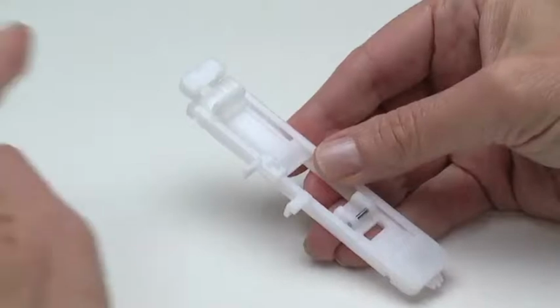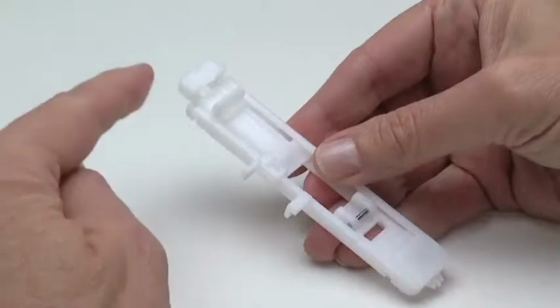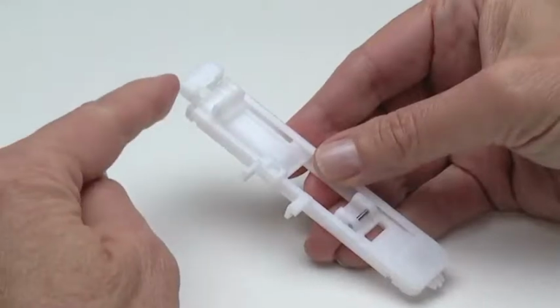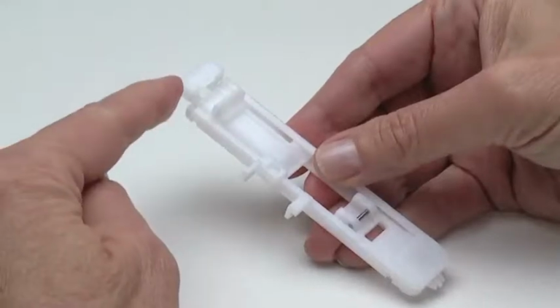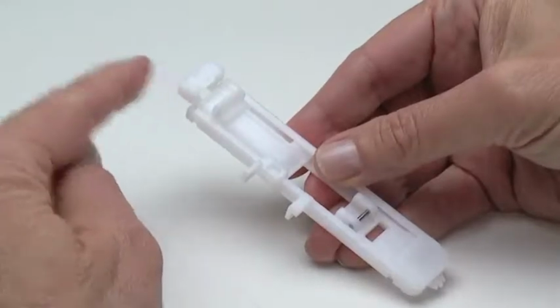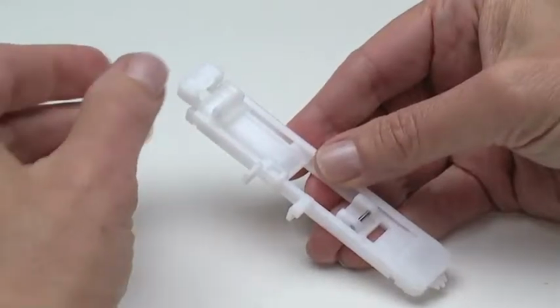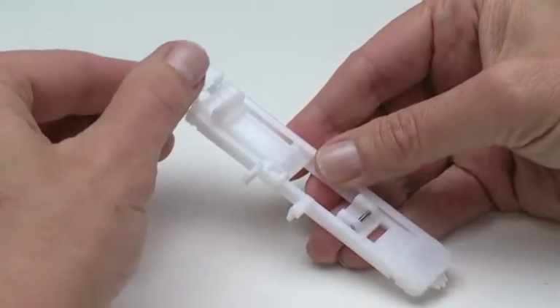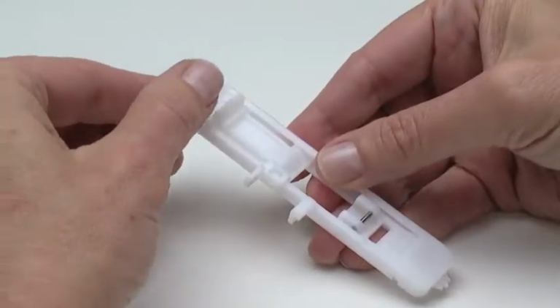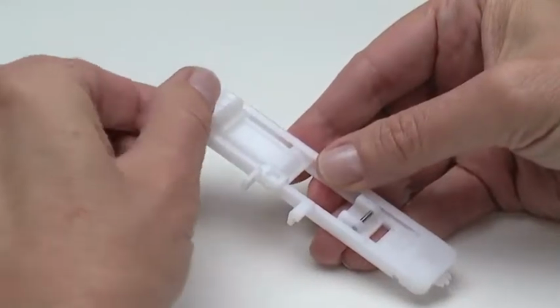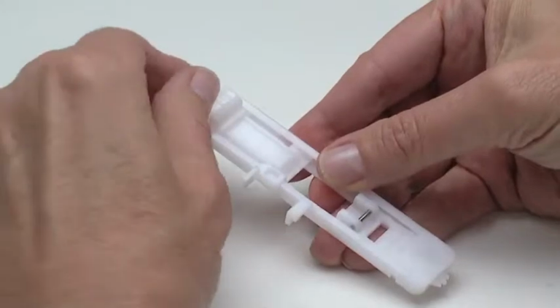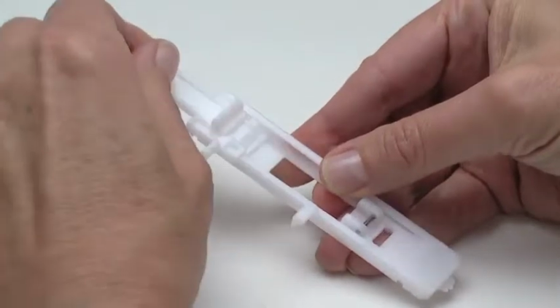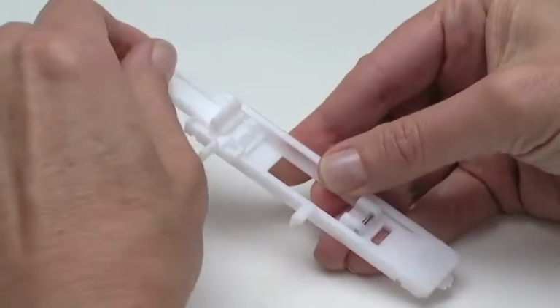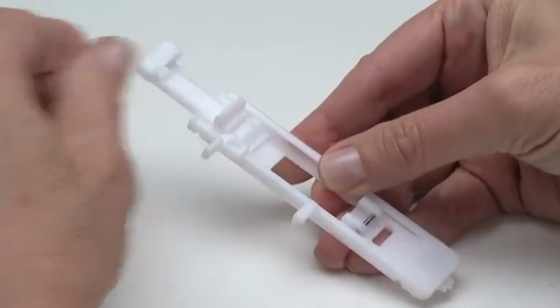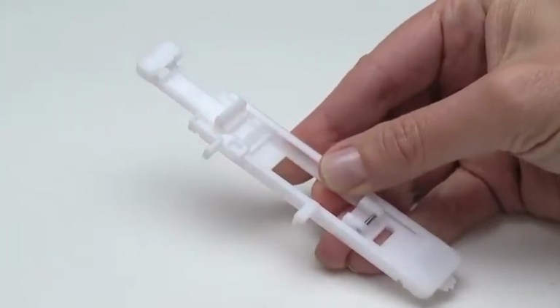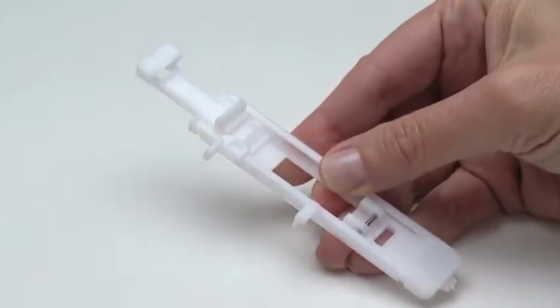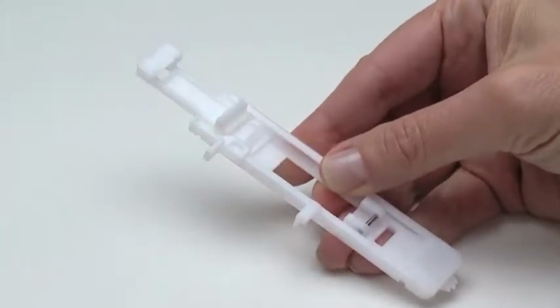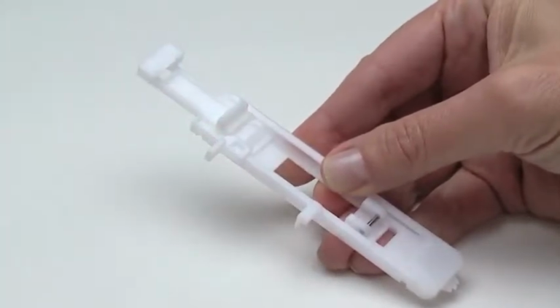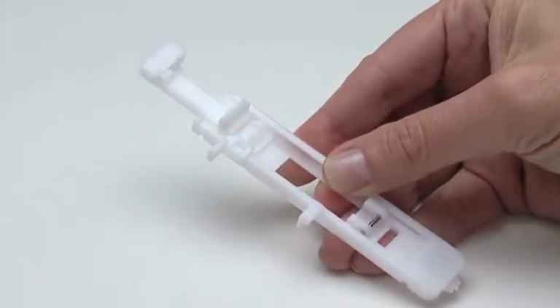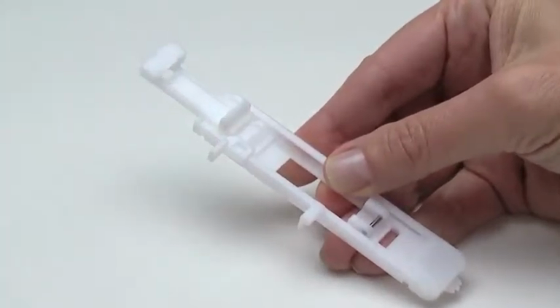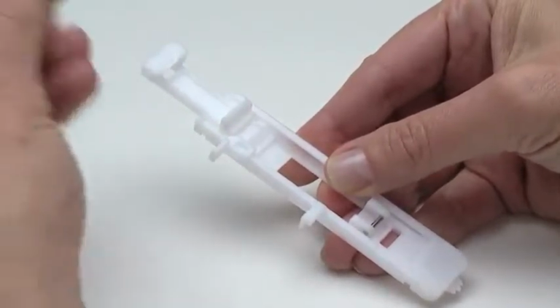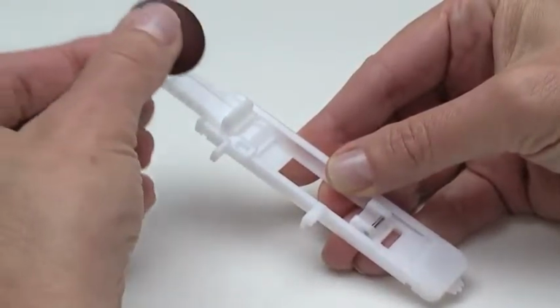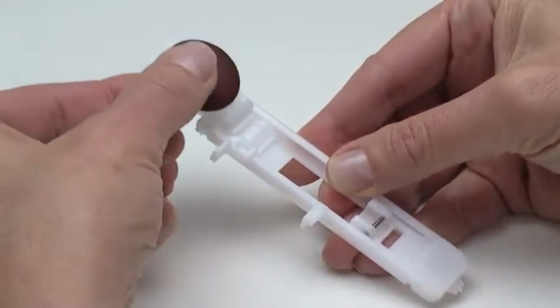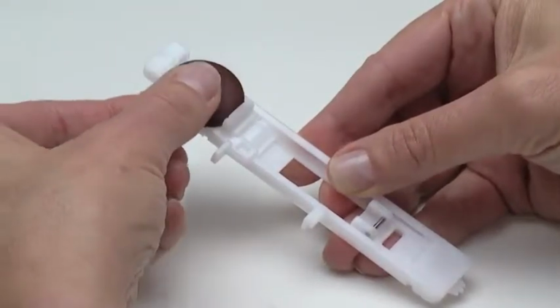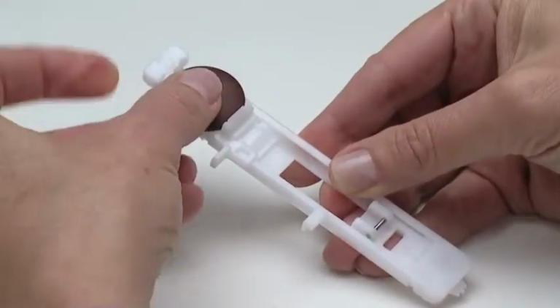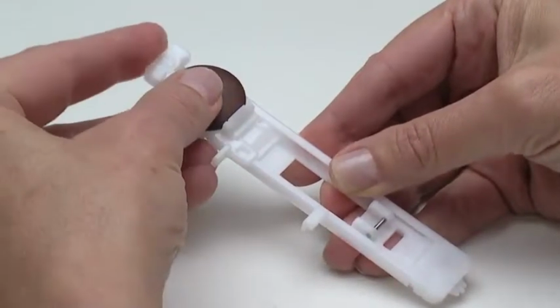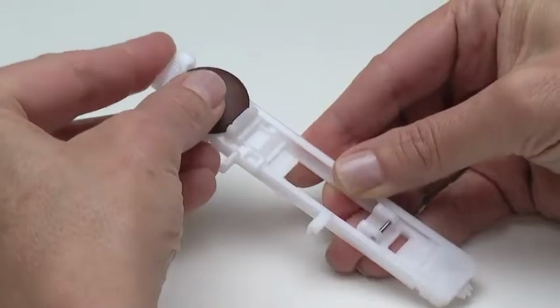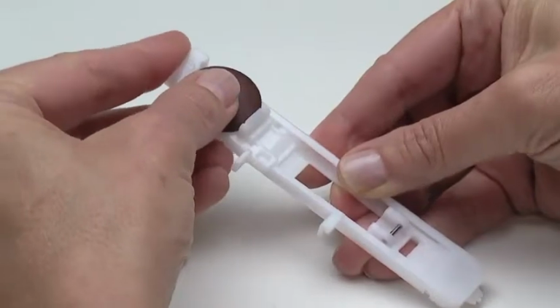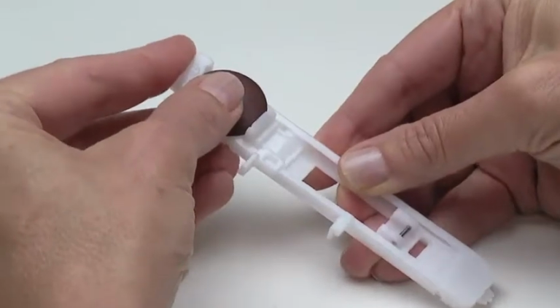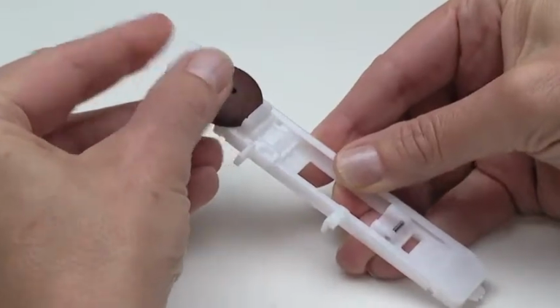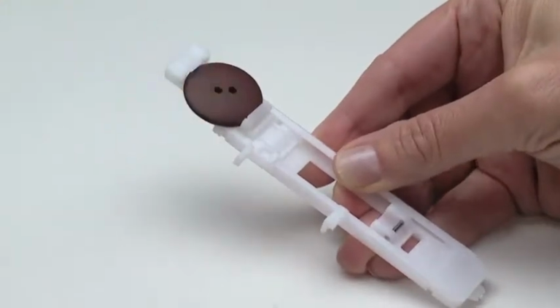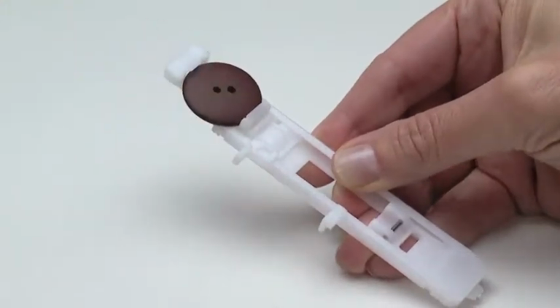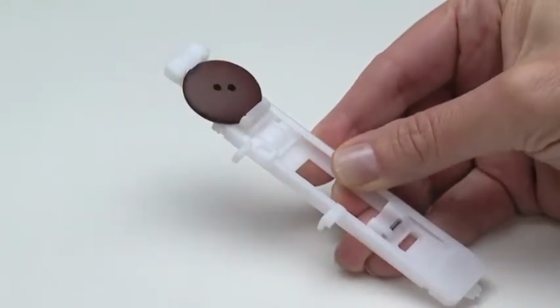There is a holder for the button at the back of the foot. Open it, set the button in the holder, then push to secure the button in place.